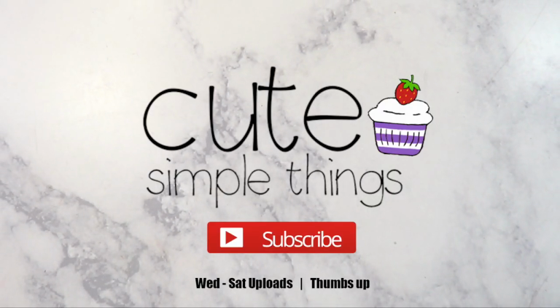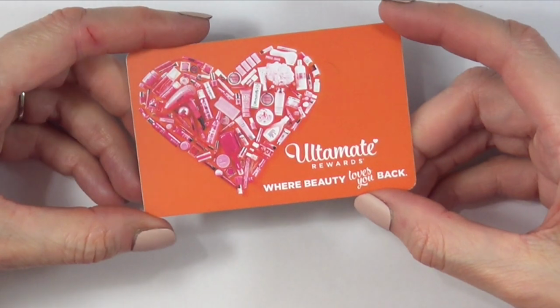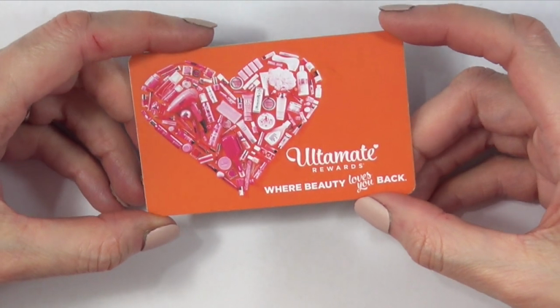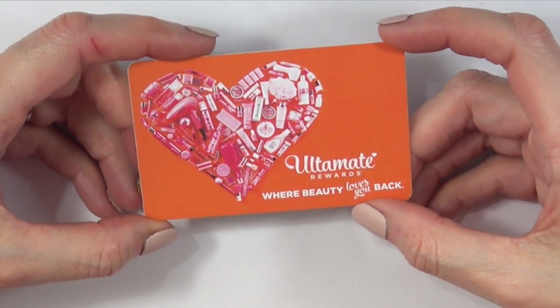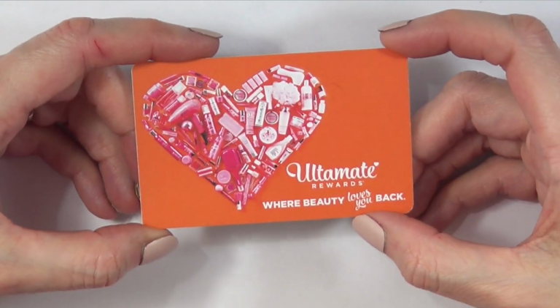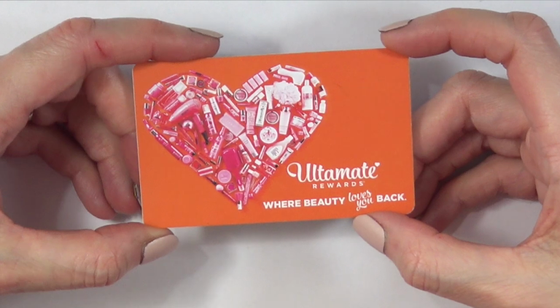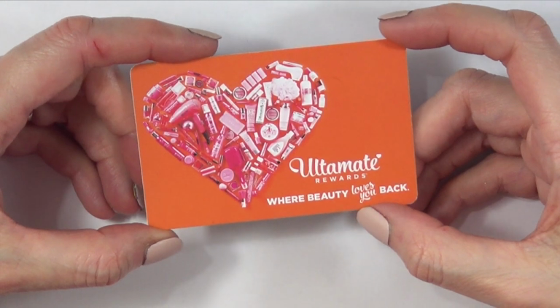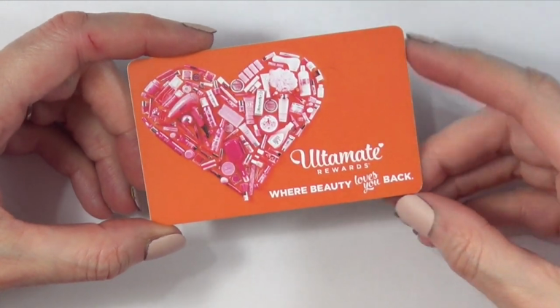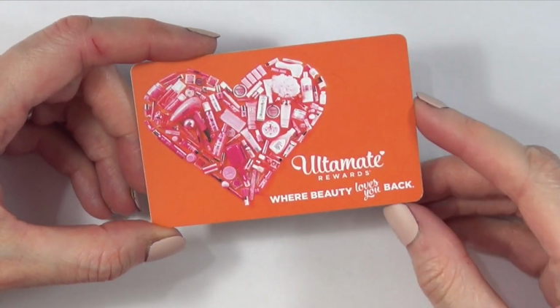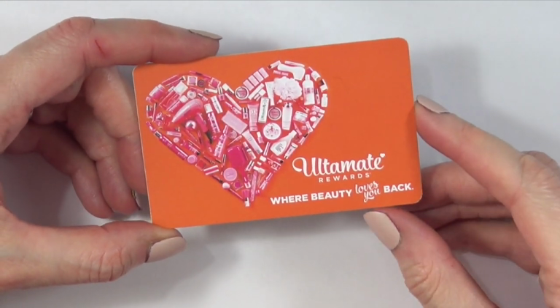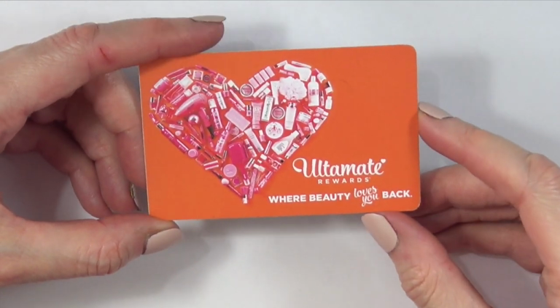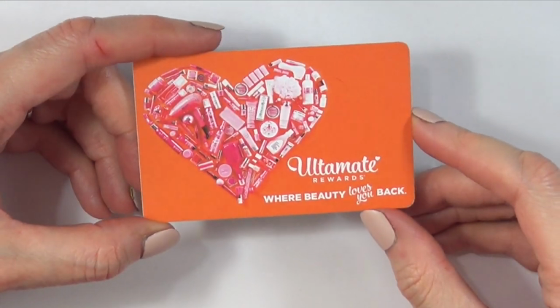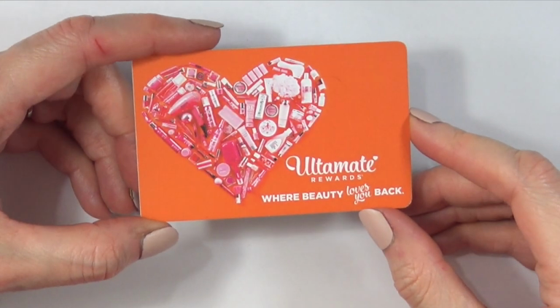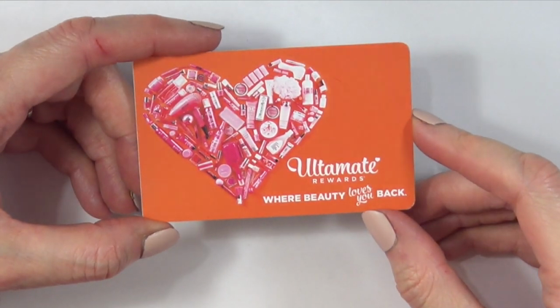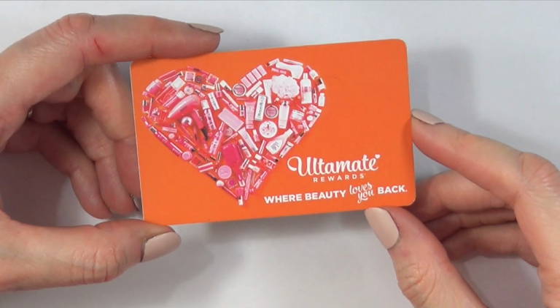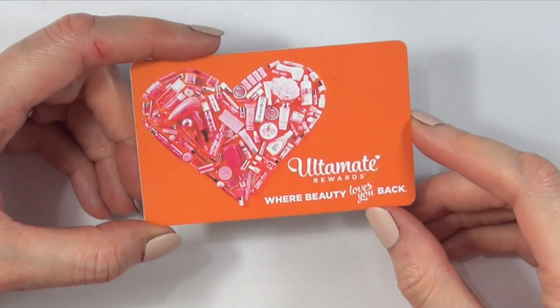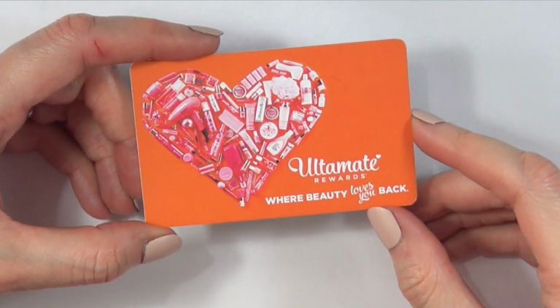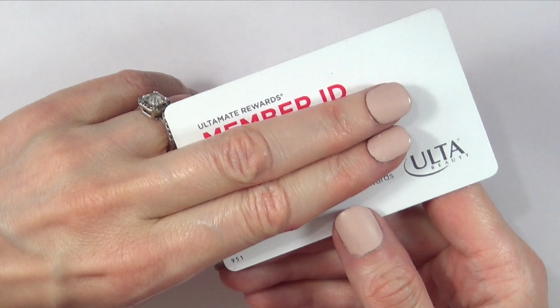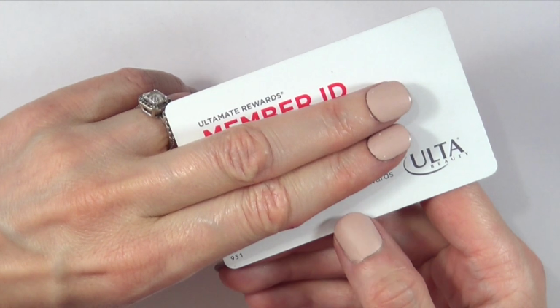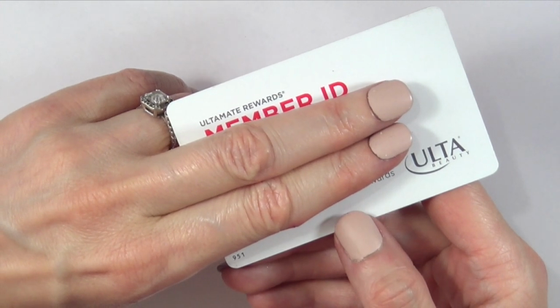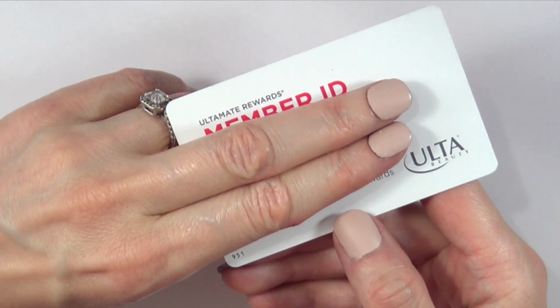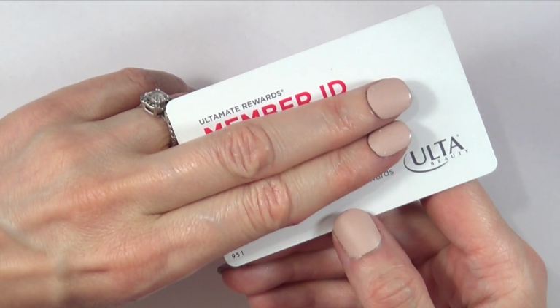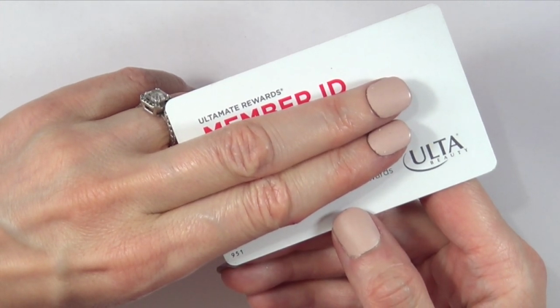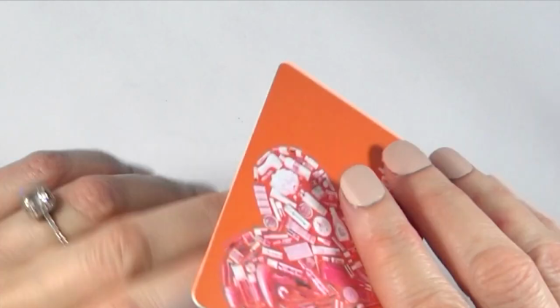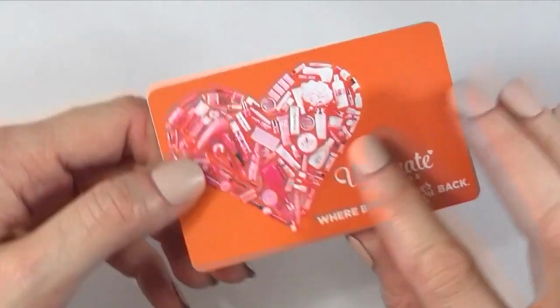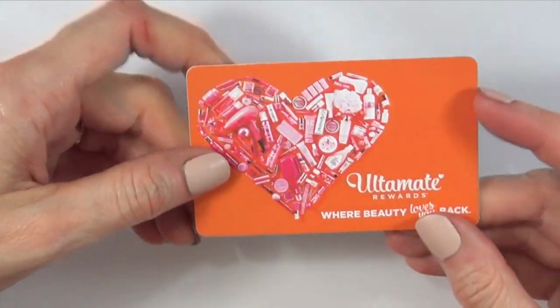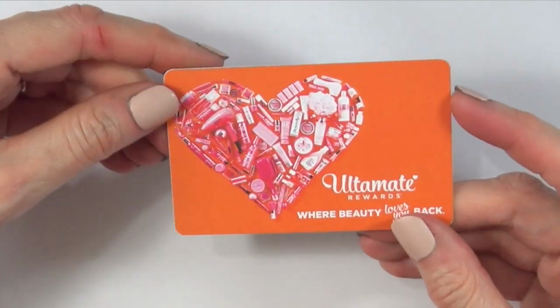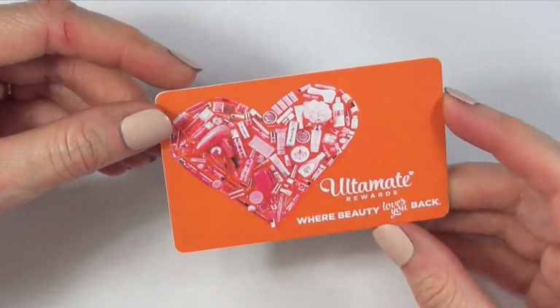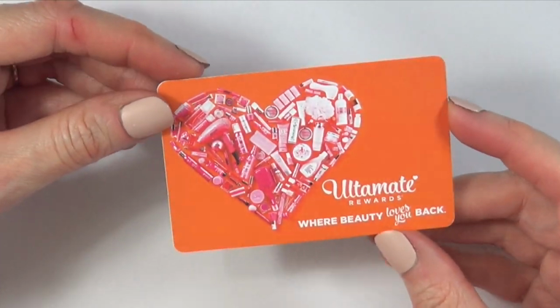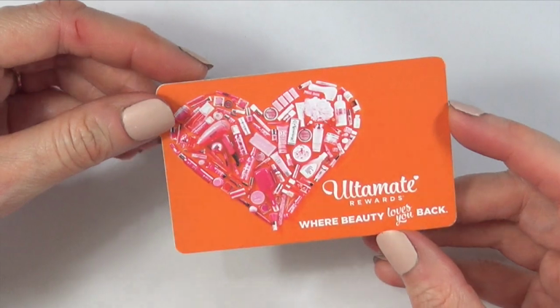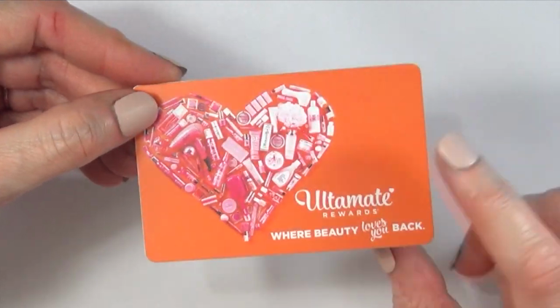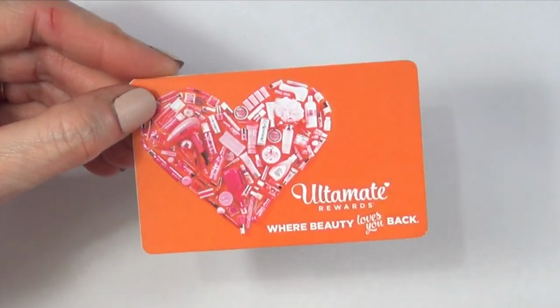The first thing we need is kind of like a card. I have this one — it's old and doesn't have anything on it, doesn't work anymore. It's from Ulta. This is what they look like. But anything like this, any kind of old card, an old driver's license, anything that you don't use anymore that is plasticky.